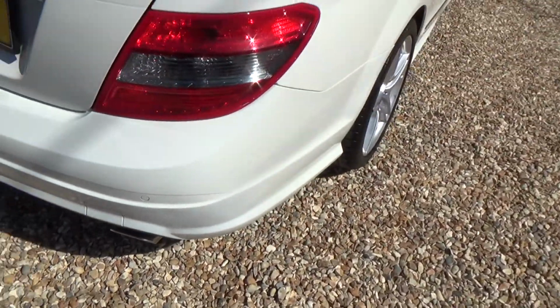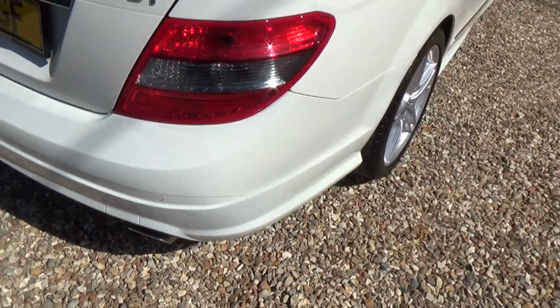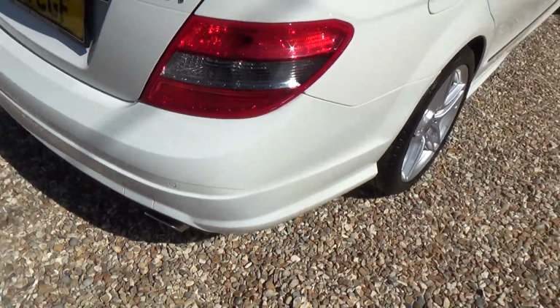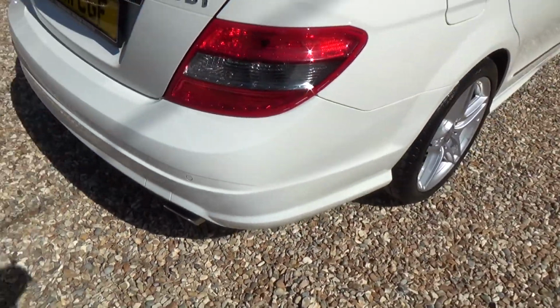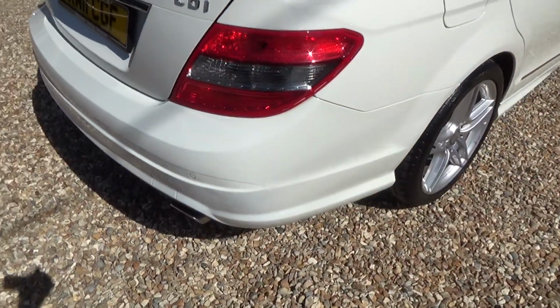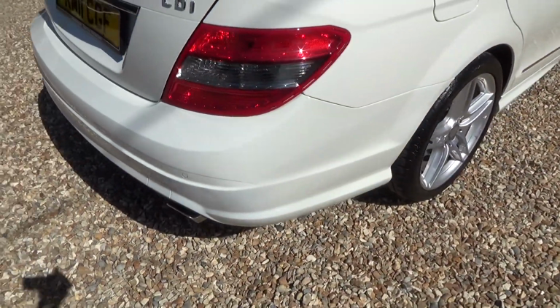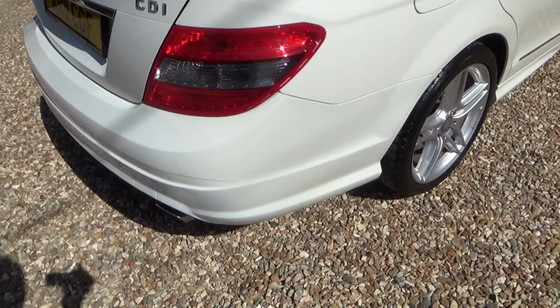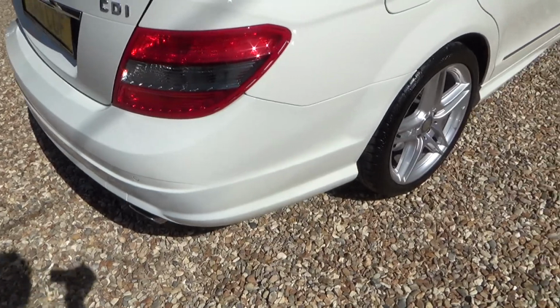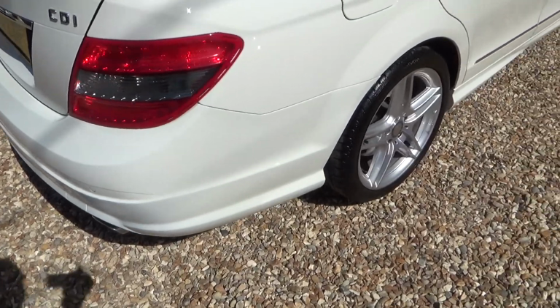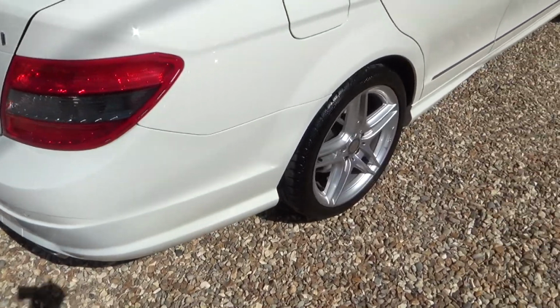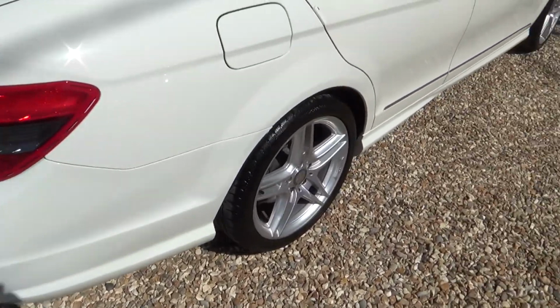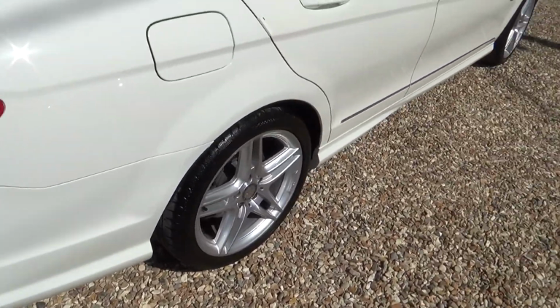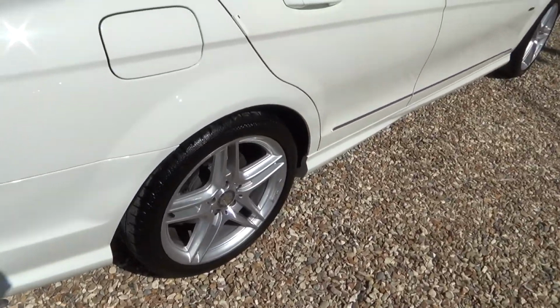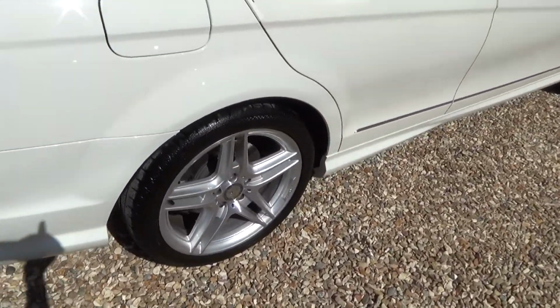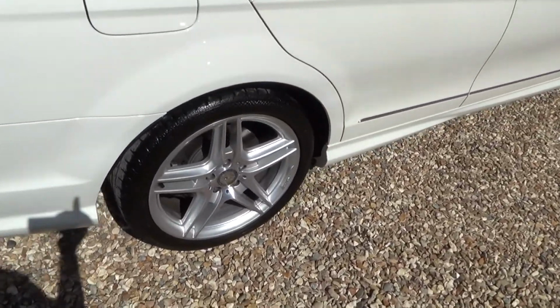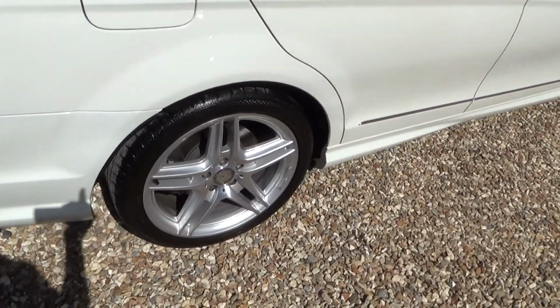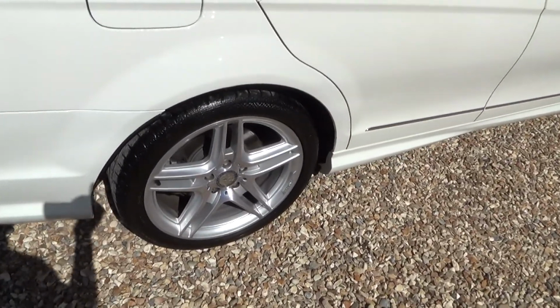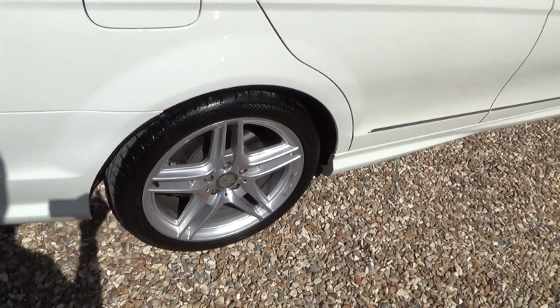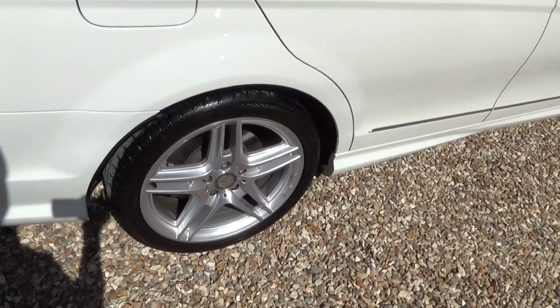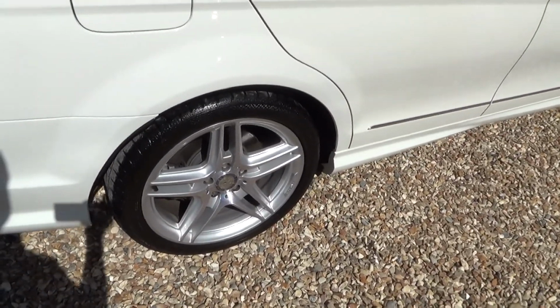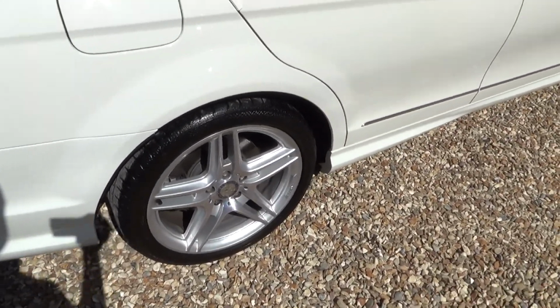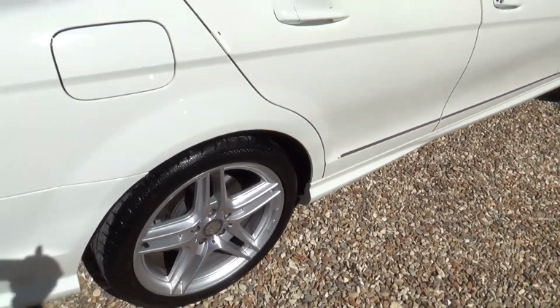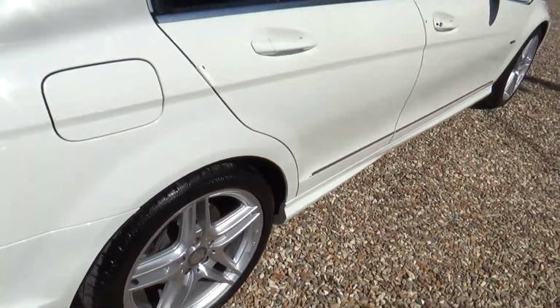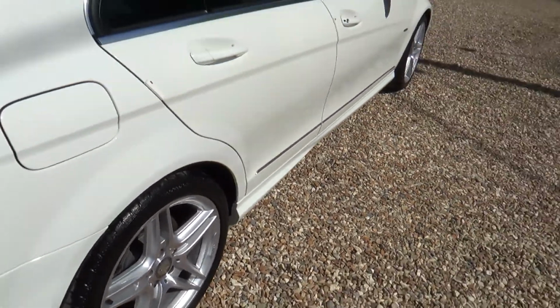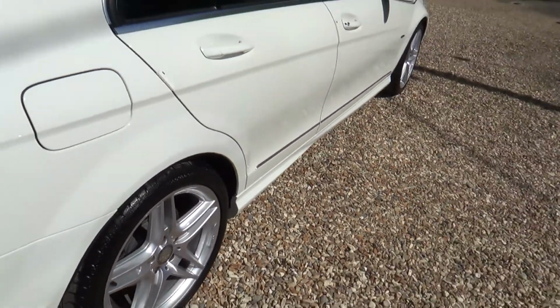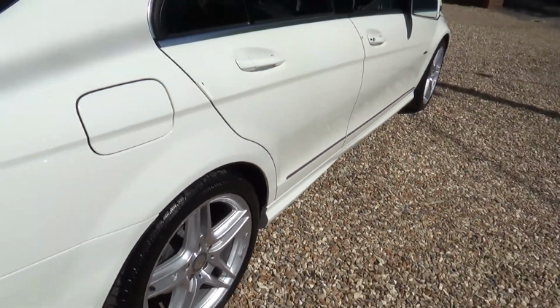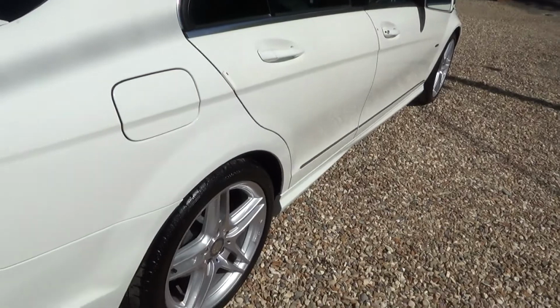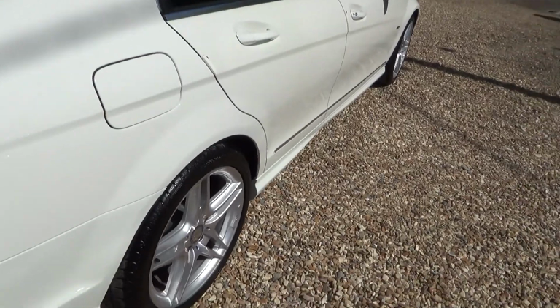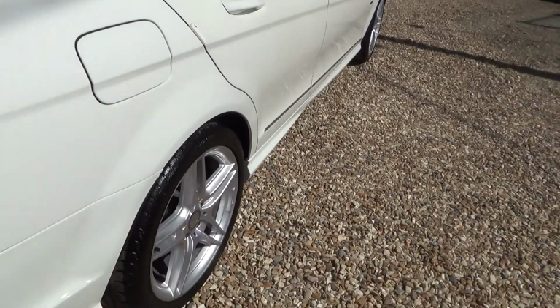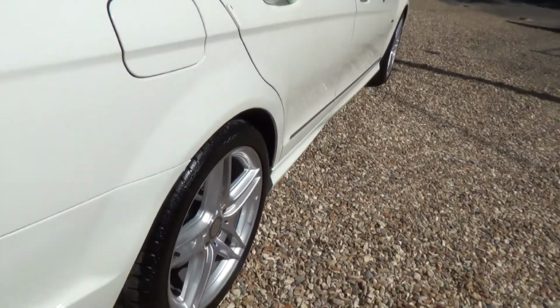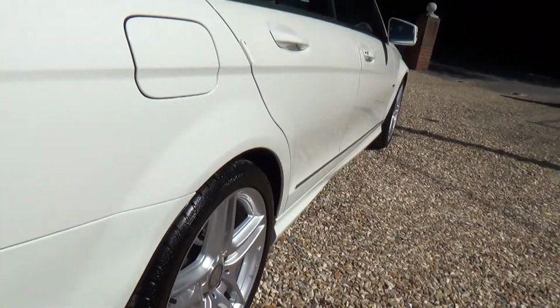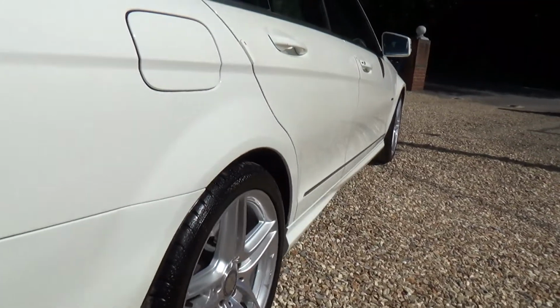Driver side rear corner — nothing there either. Driver side rear wheel — nothing there. So this is very clean and tidy, this one. Very nice.